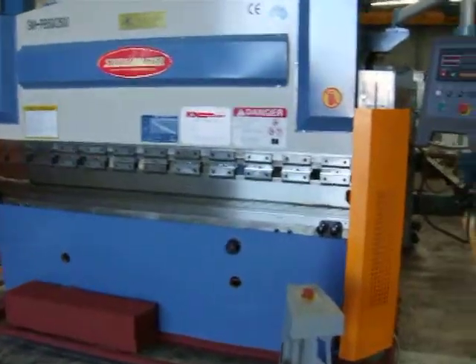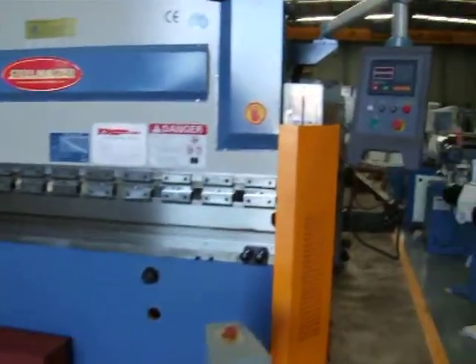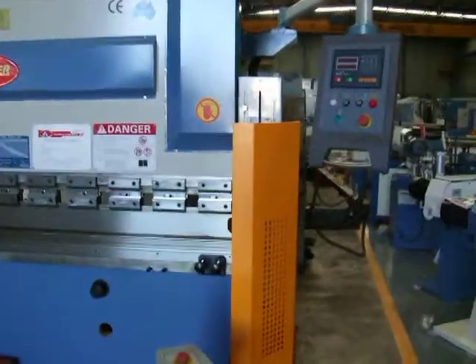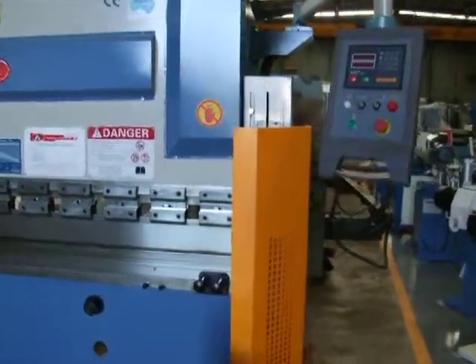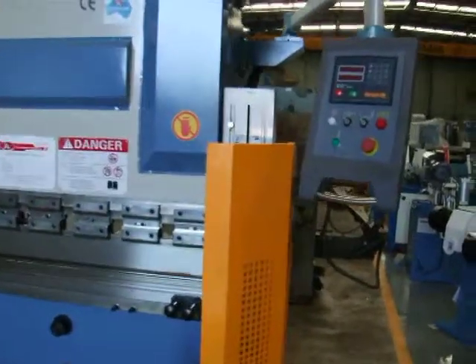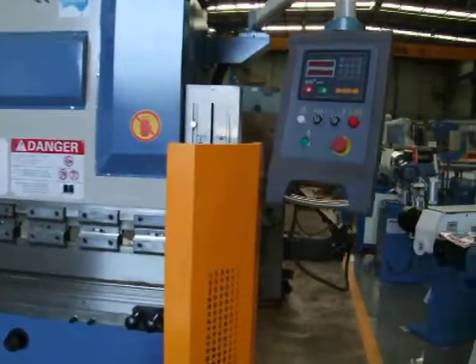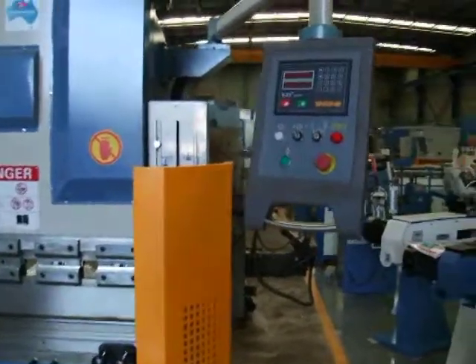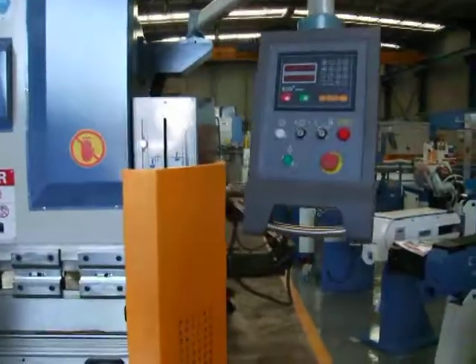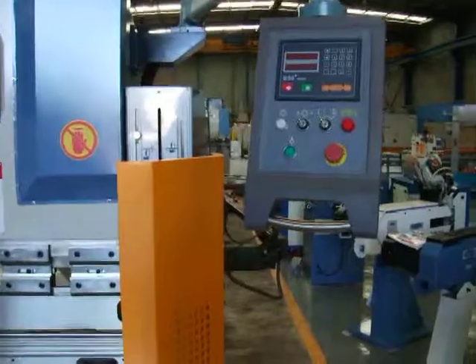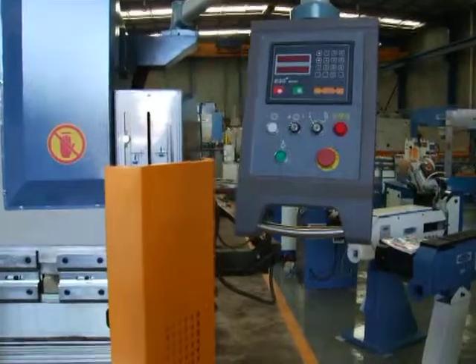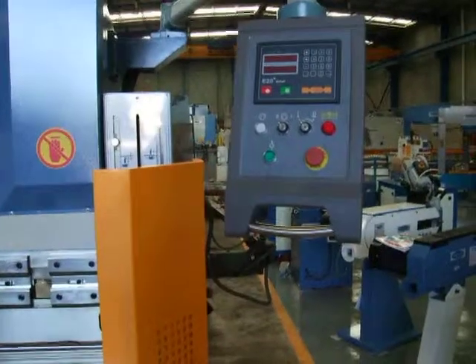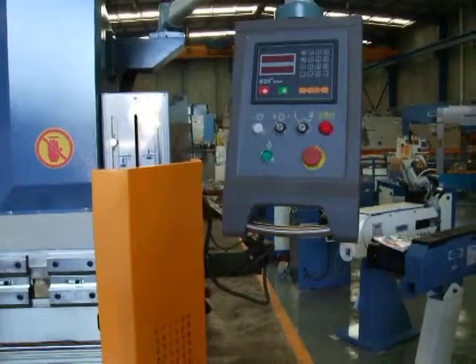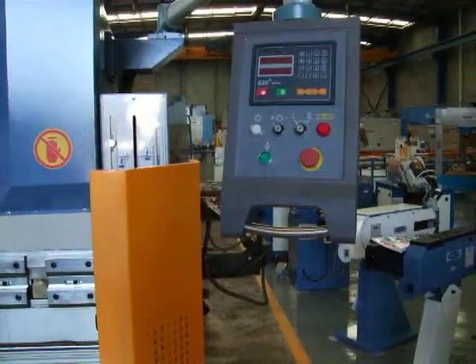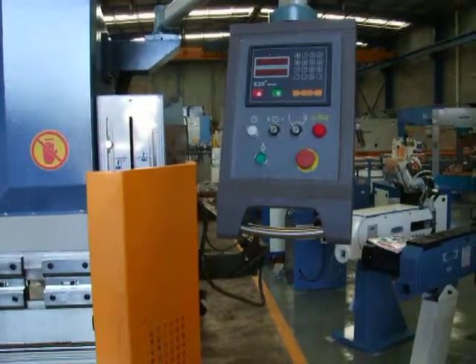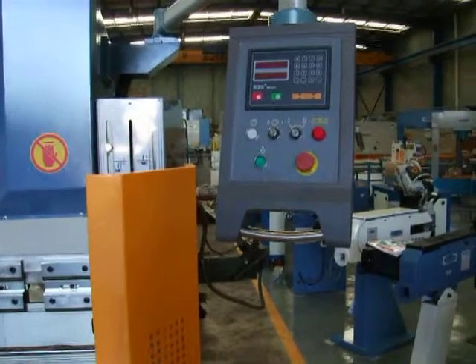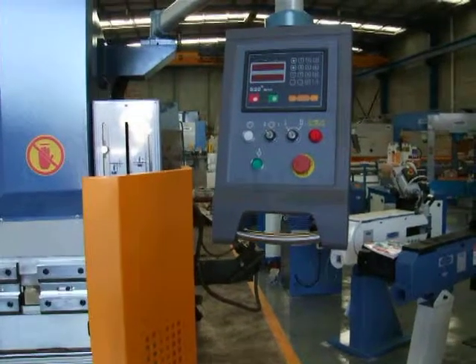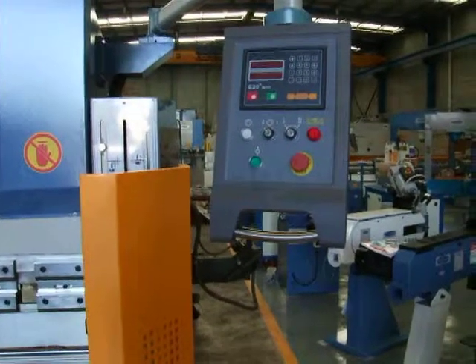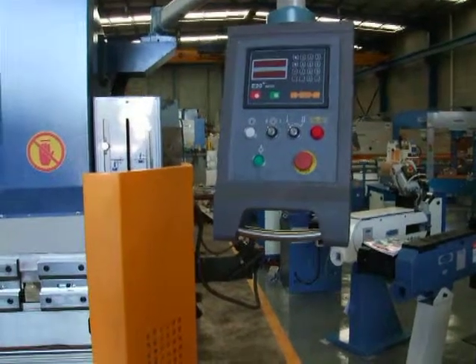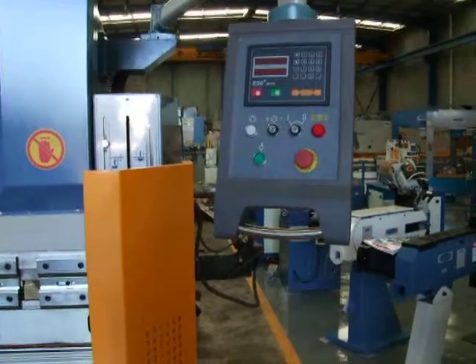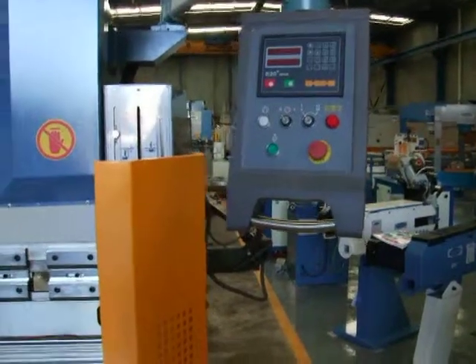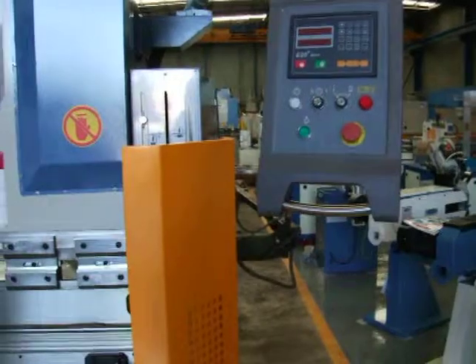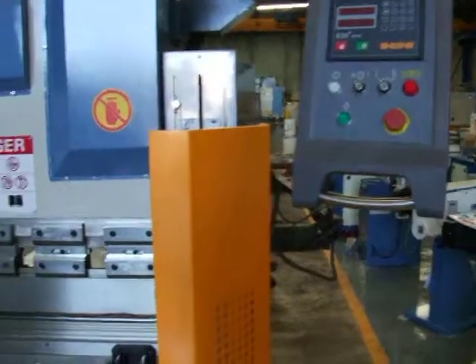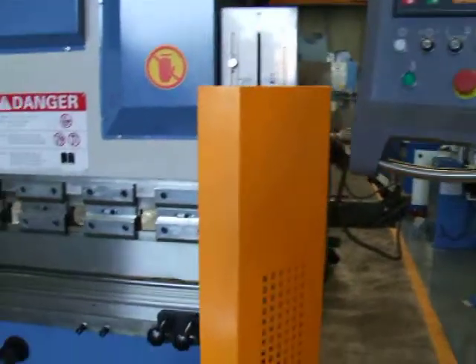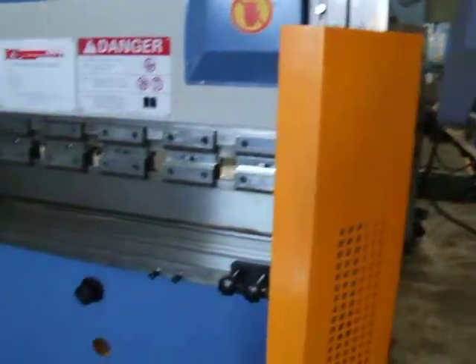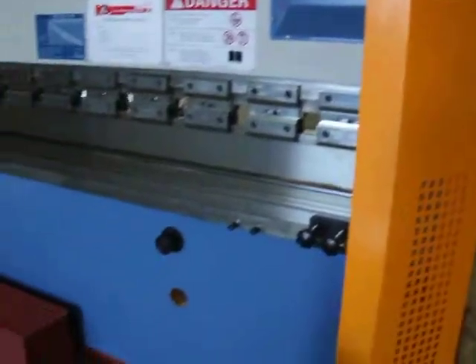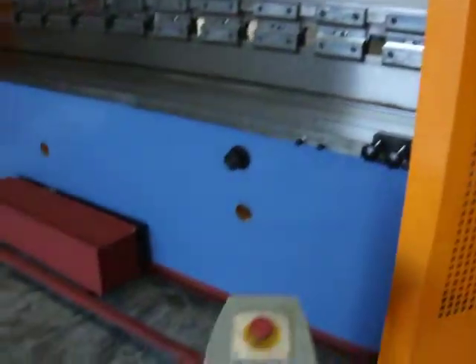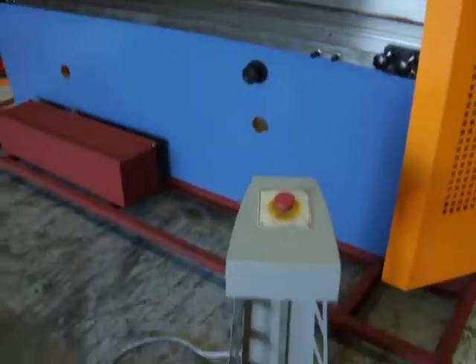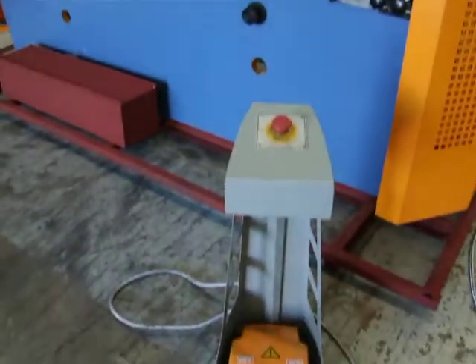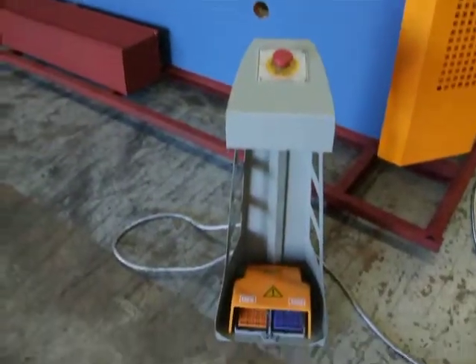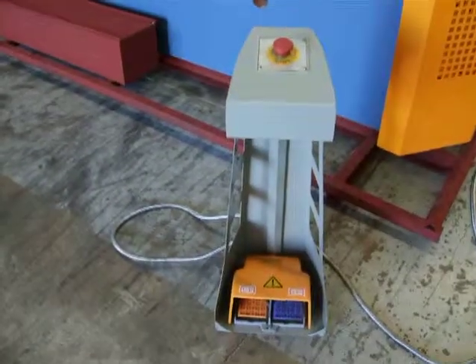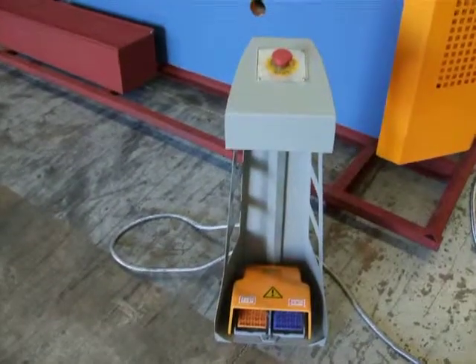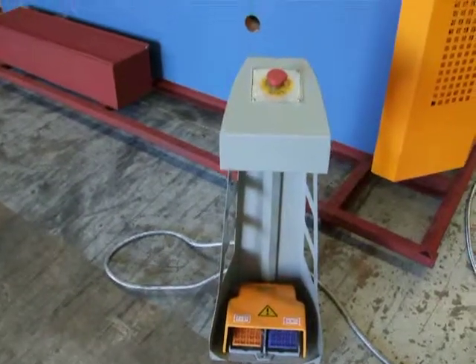This machine is fitted with the E20 Plus digital programmable NC controller. There's a standard foot pedal as you can see there, and an emergency stop.